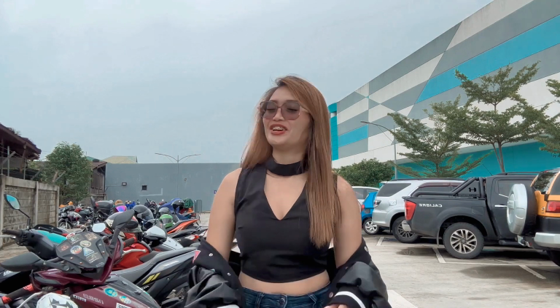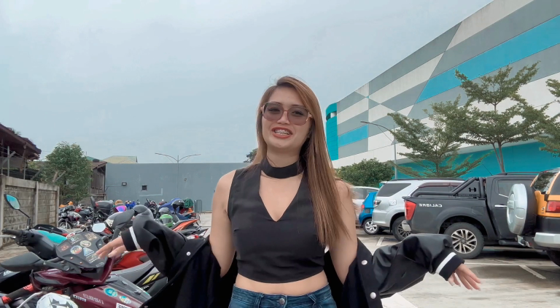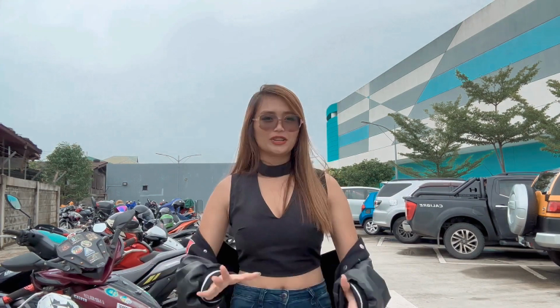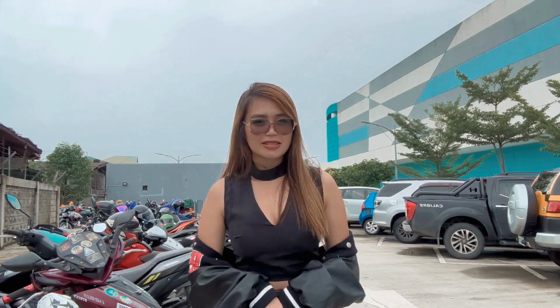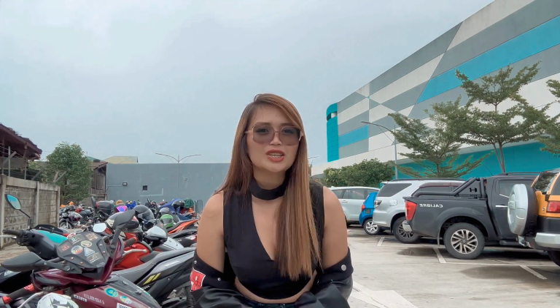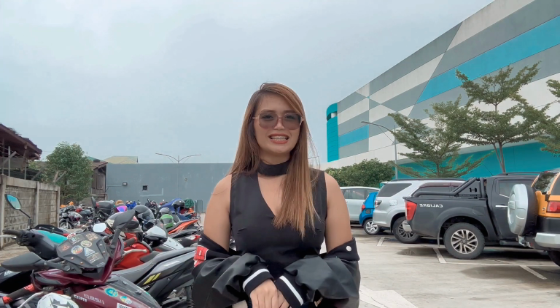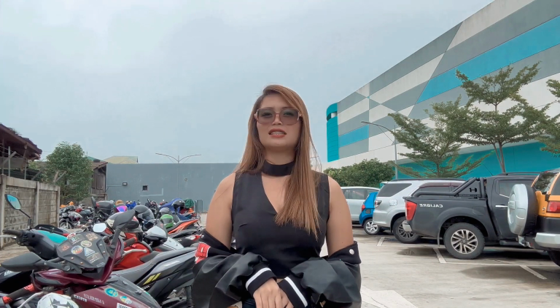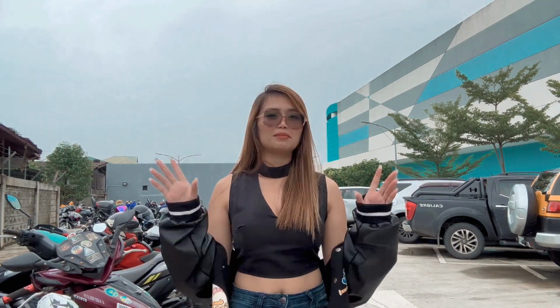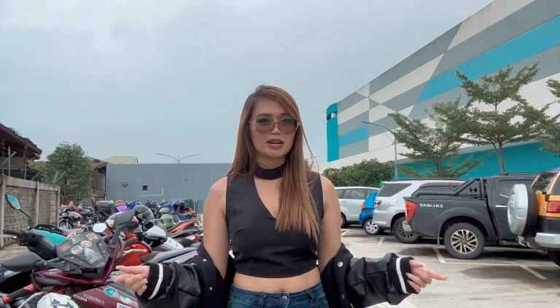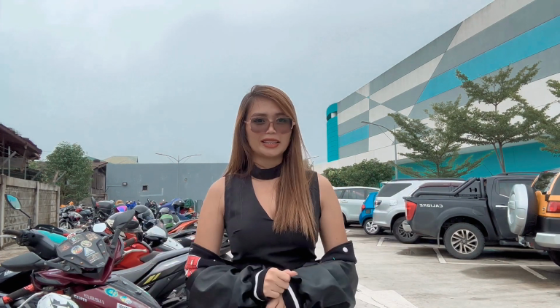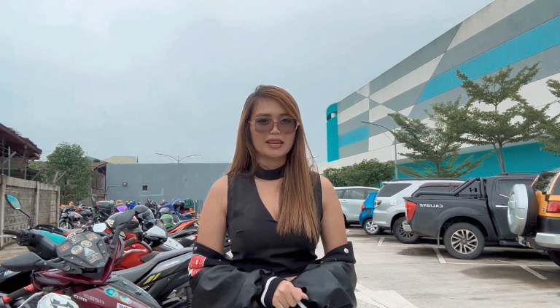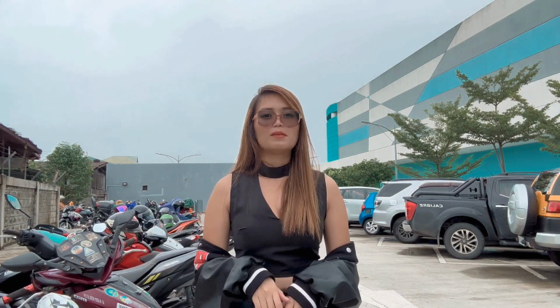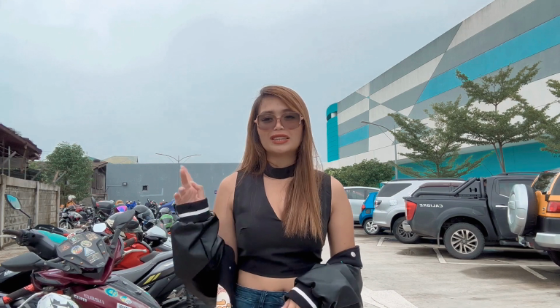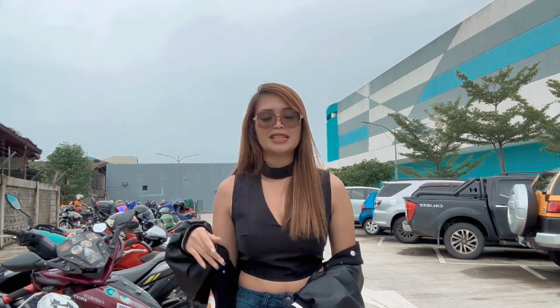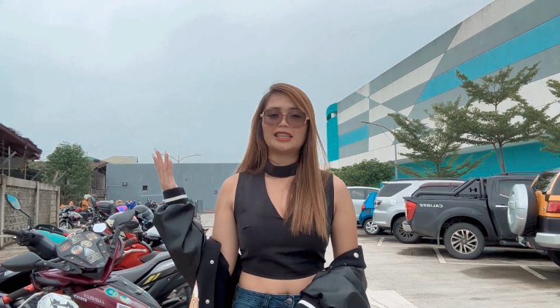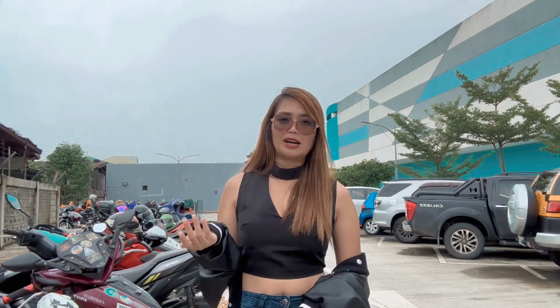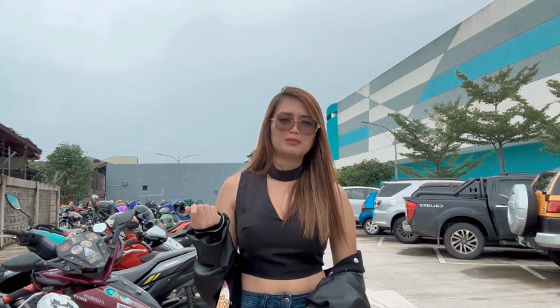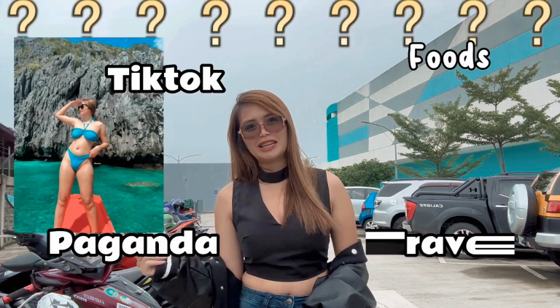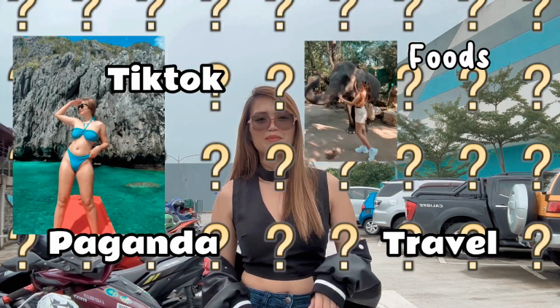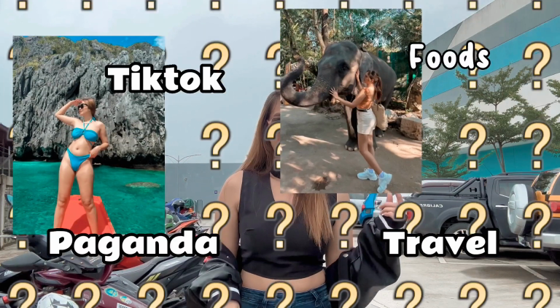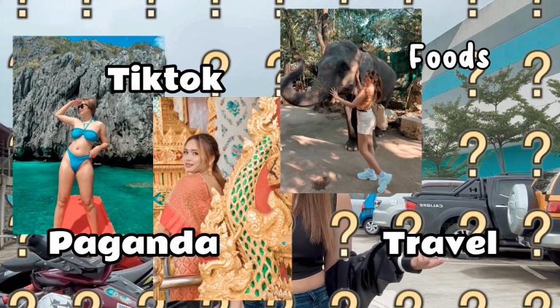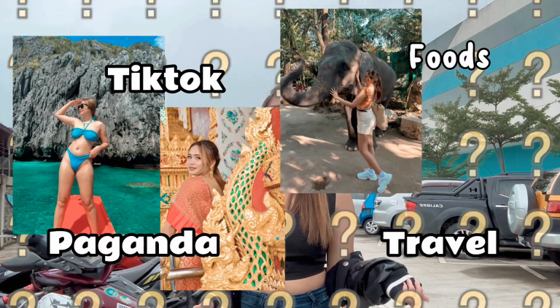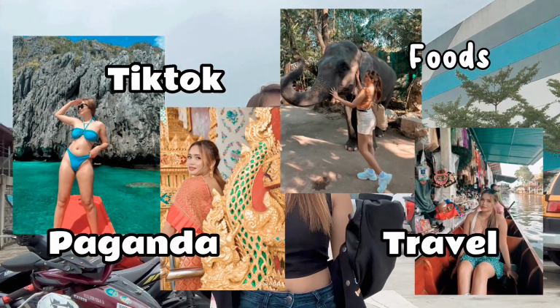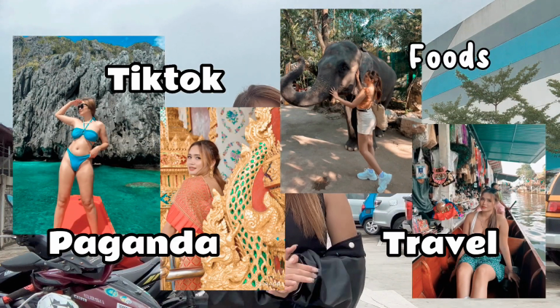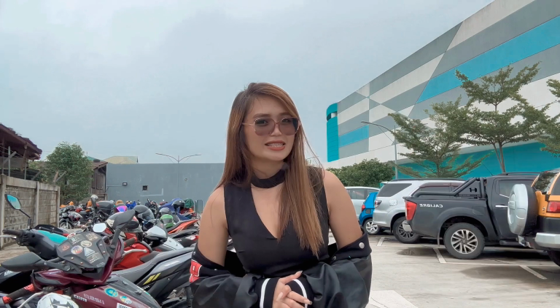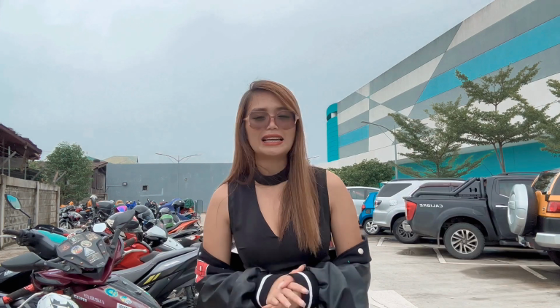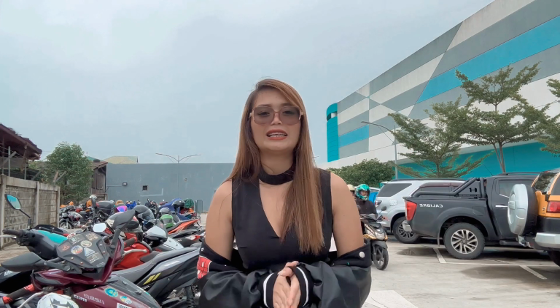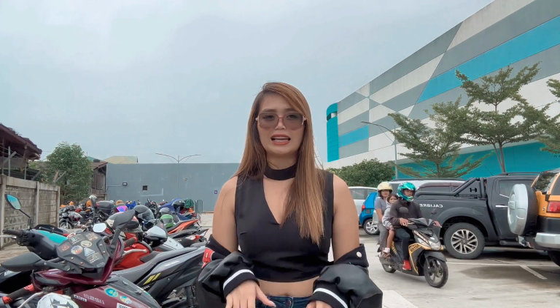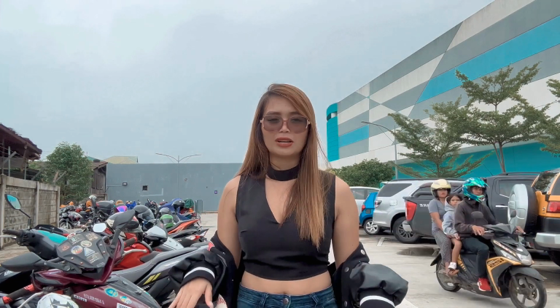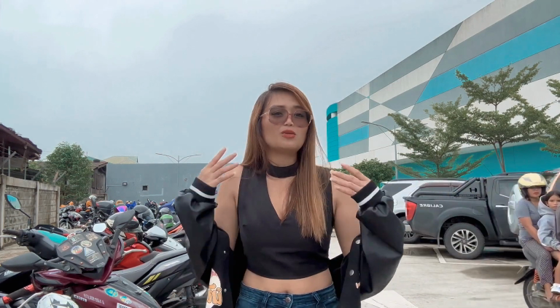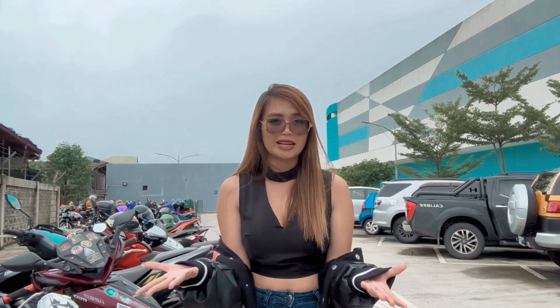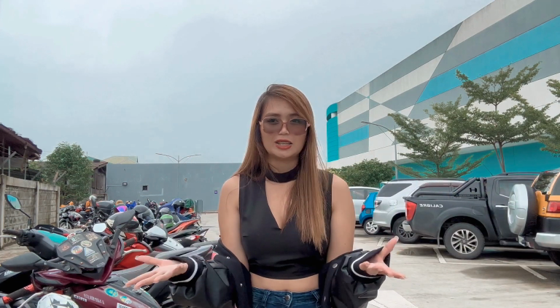So, for today's video, guys, is kakaiba yung gagawin natin. Most of the time, kasi, nakikita niyo lang ako nagbibid, nagpapa-sexy. So, ngayon, guys, may isang hilig din talaga ako na gusto kong i-share sa inyo.